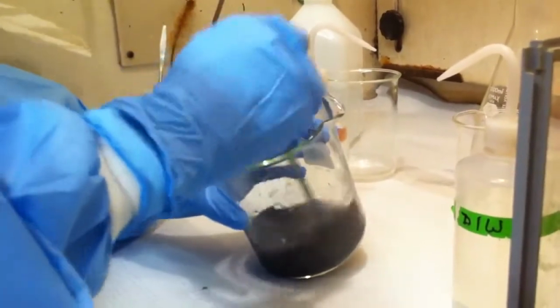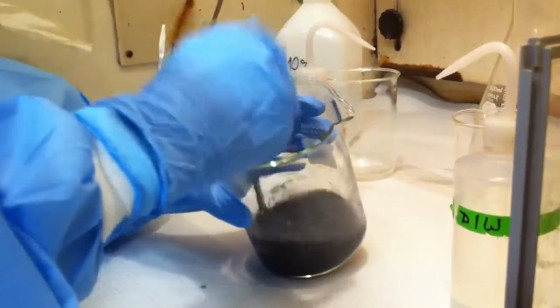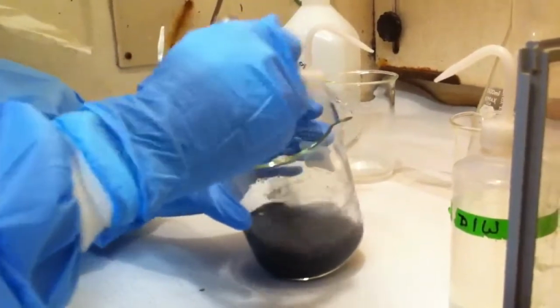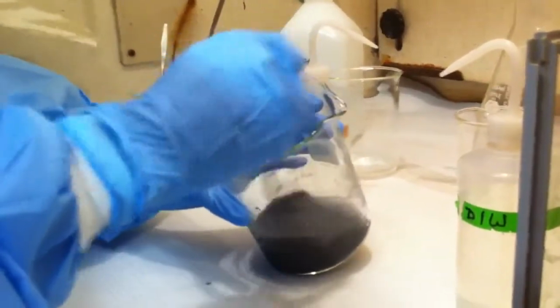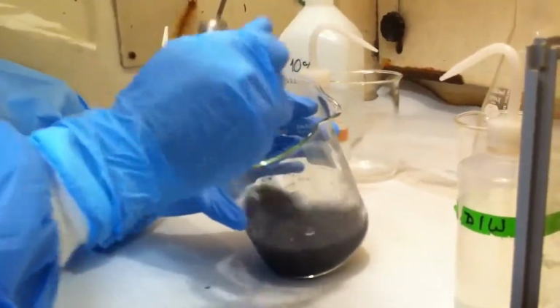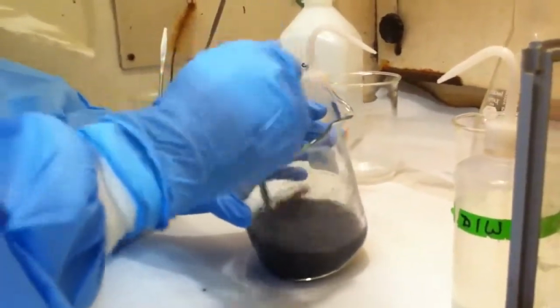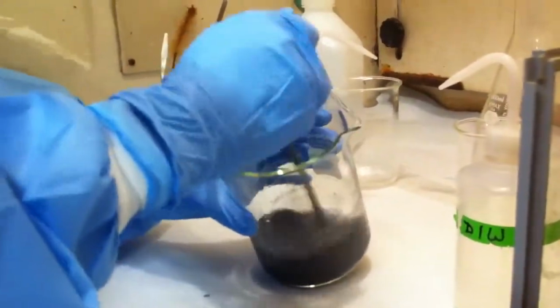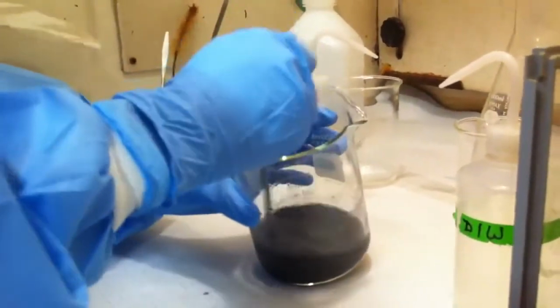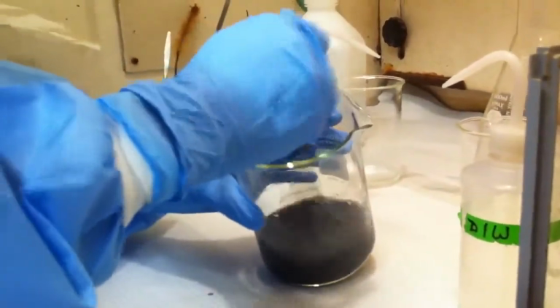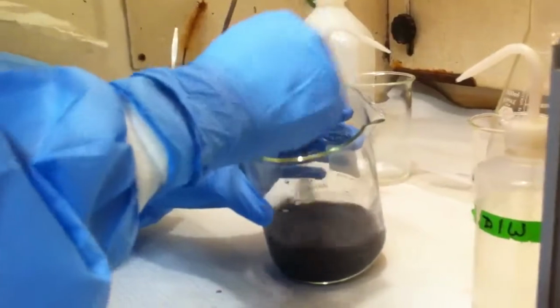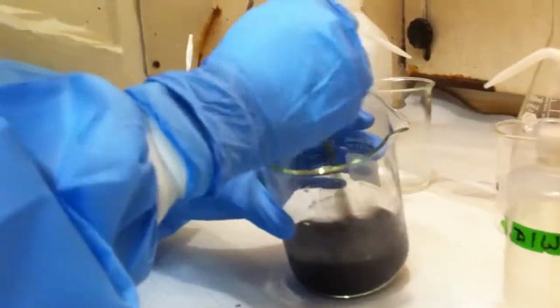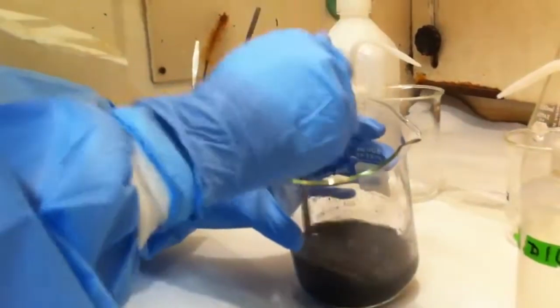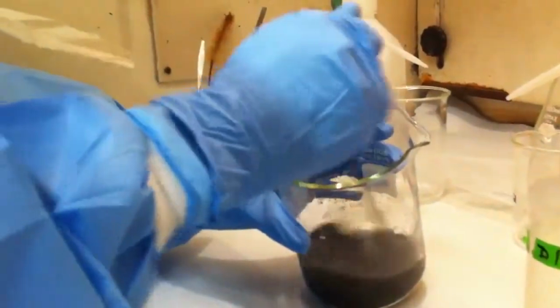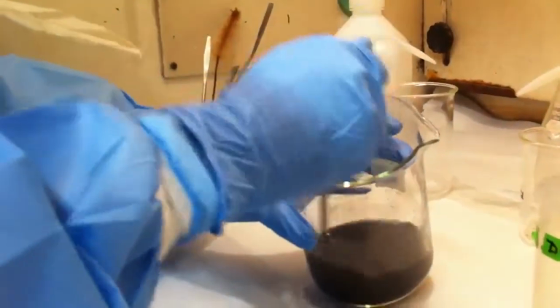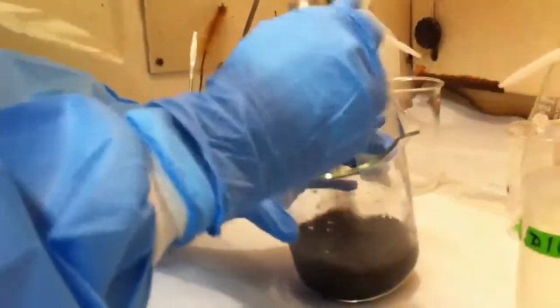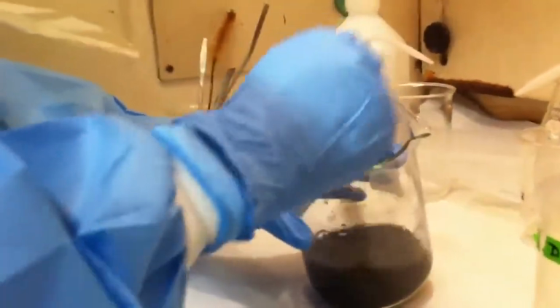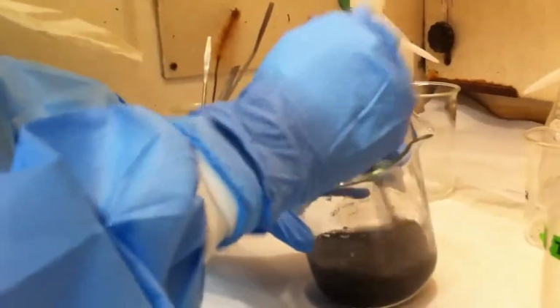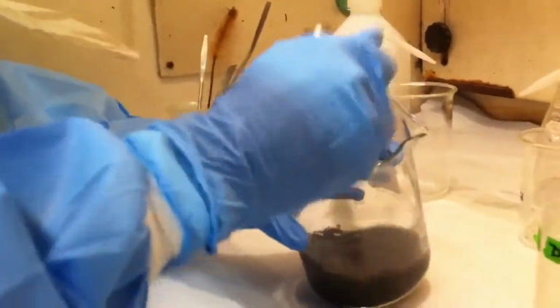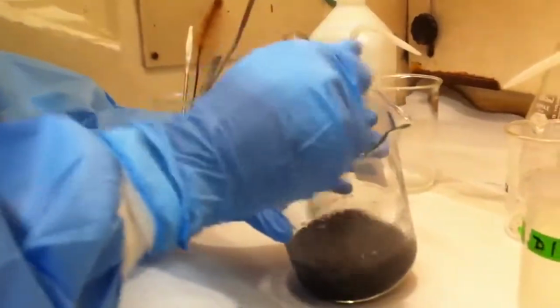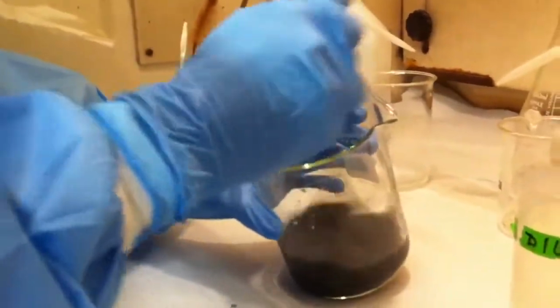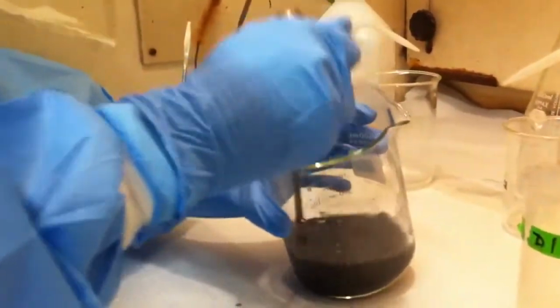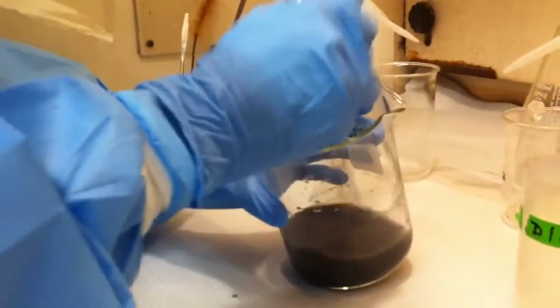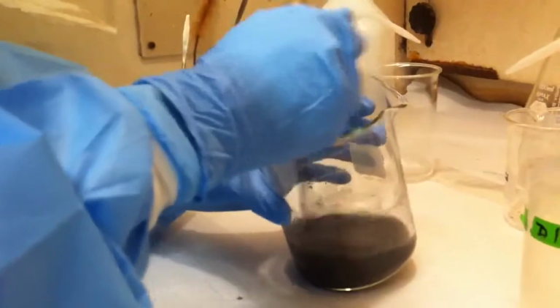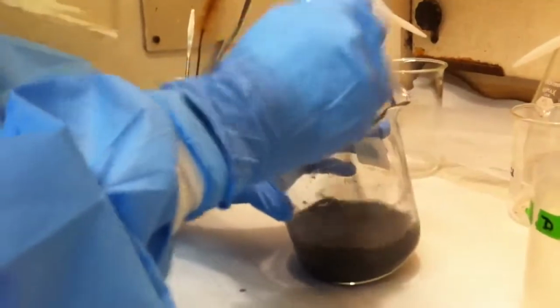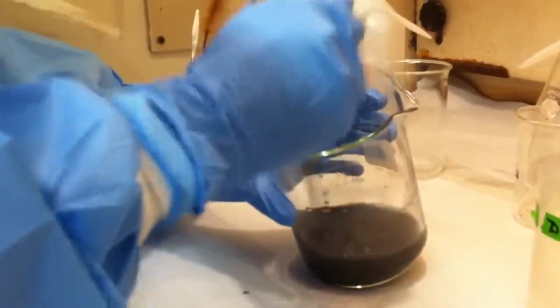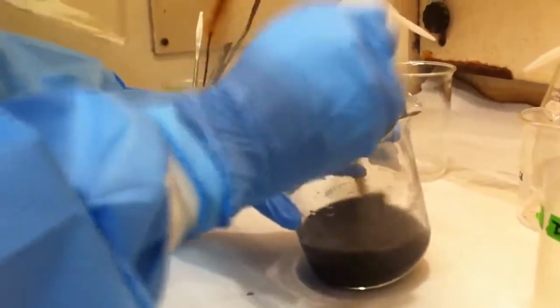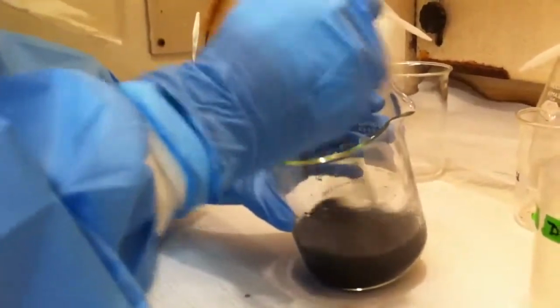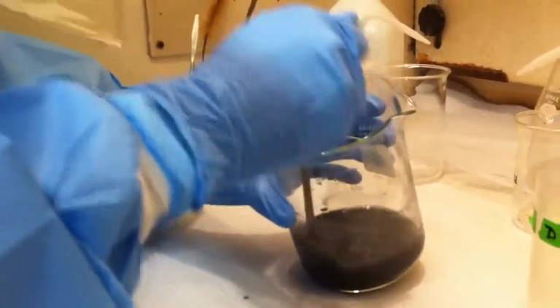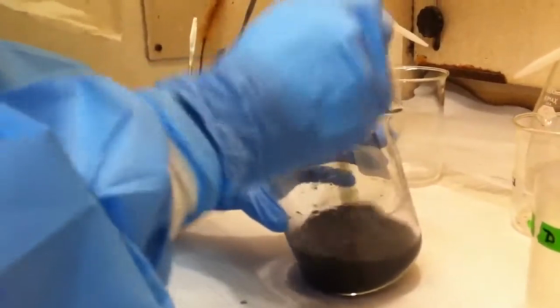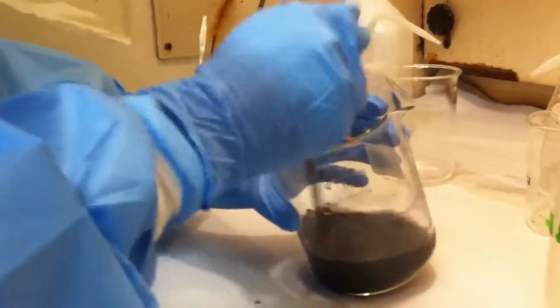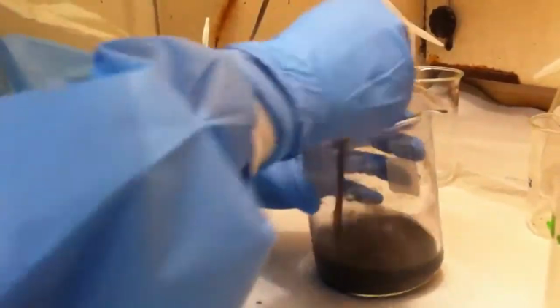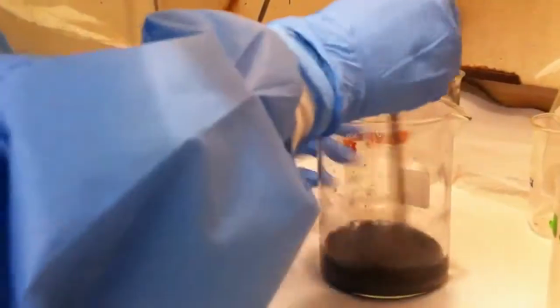The more acid that's added, the quicker it turns into a big blob. So the slower you need to add it, the more chopping that needs to happen.